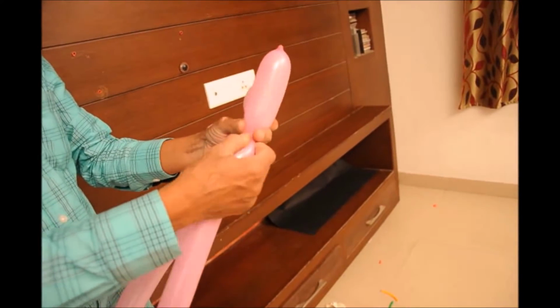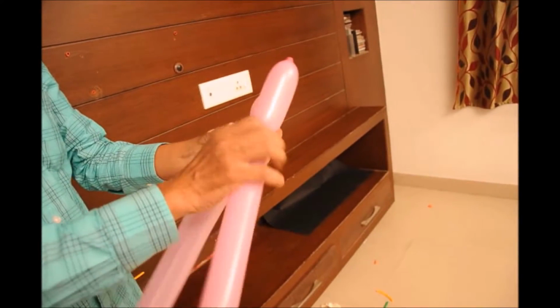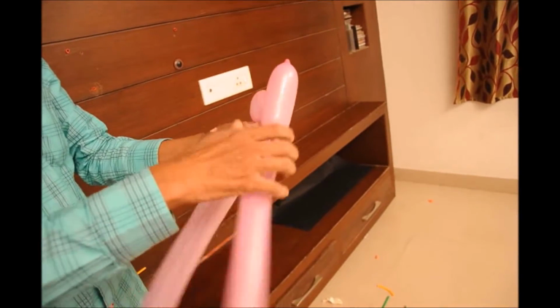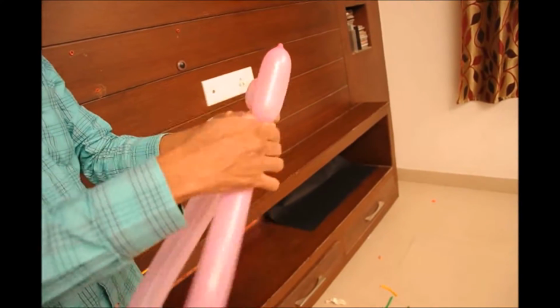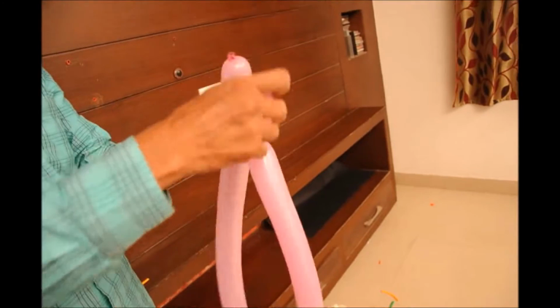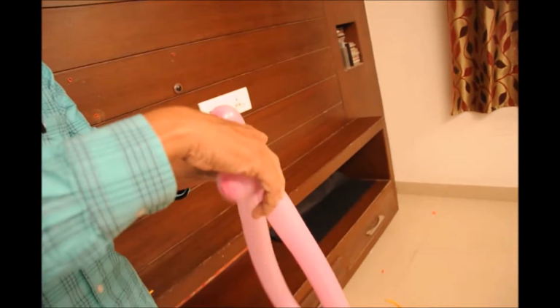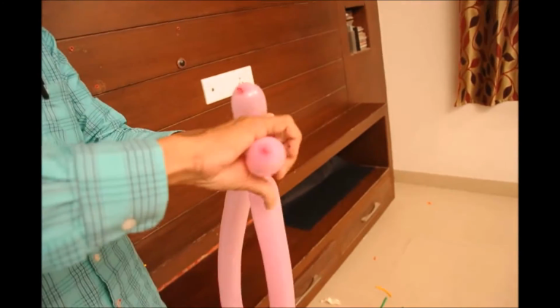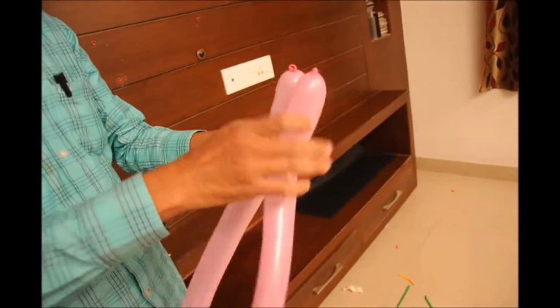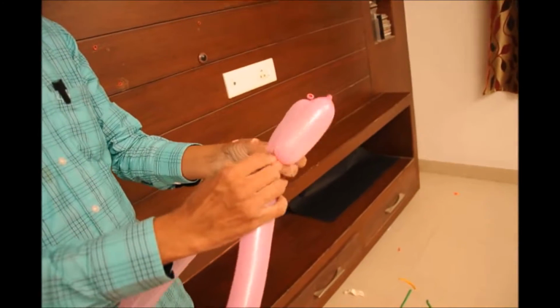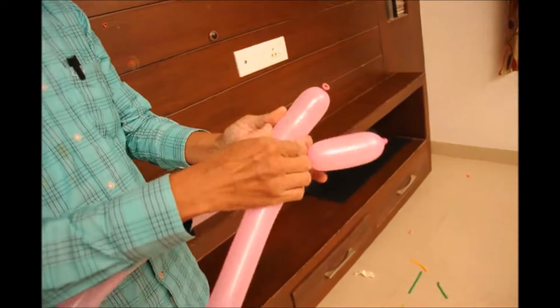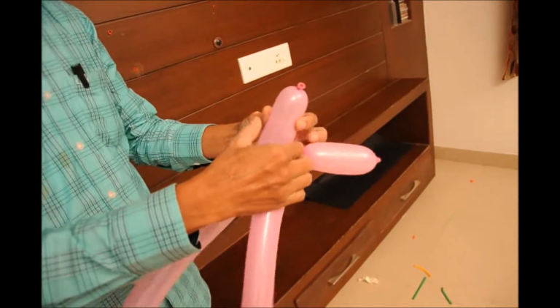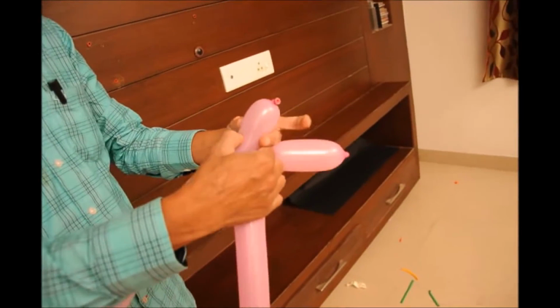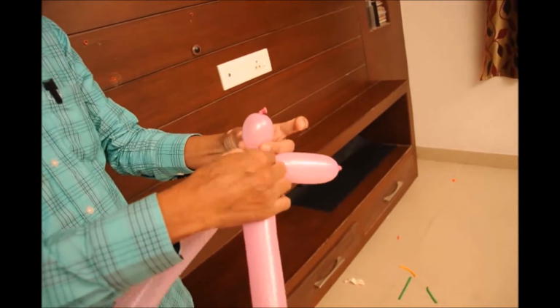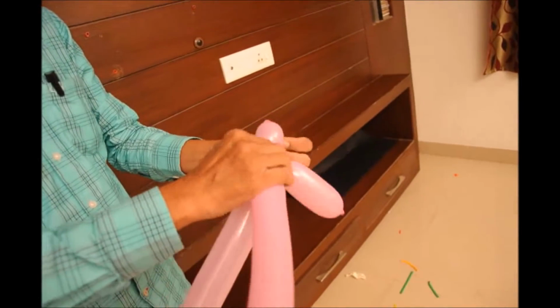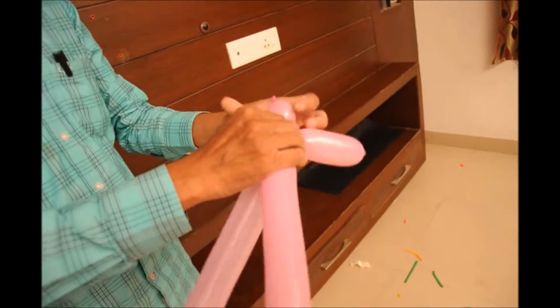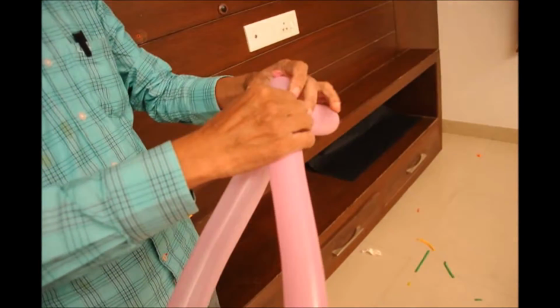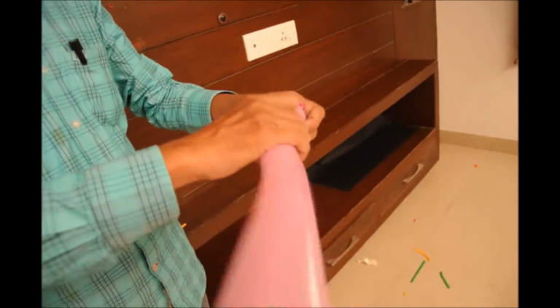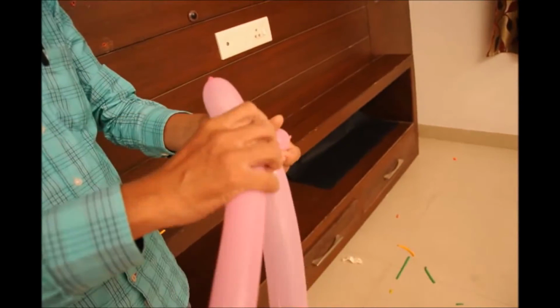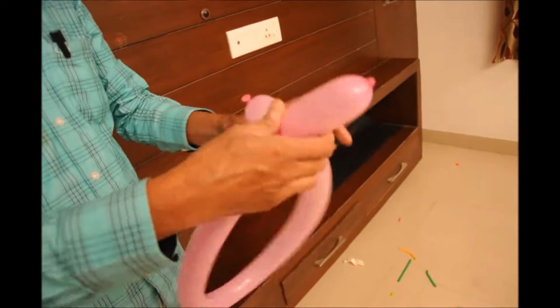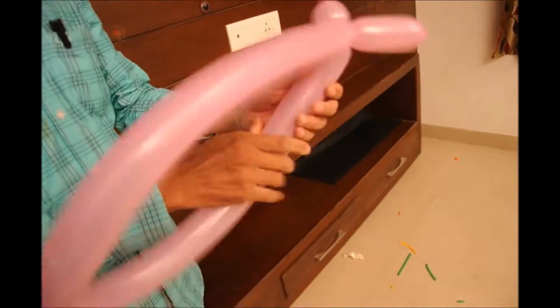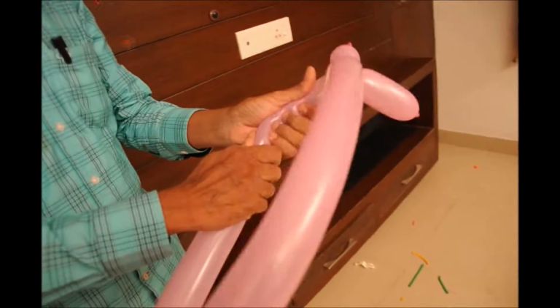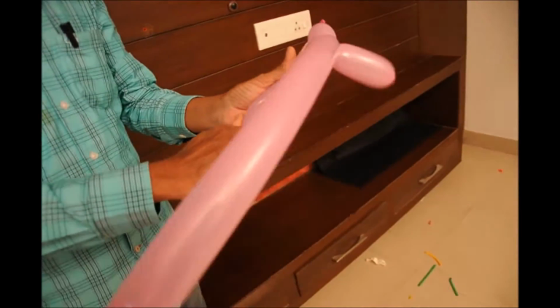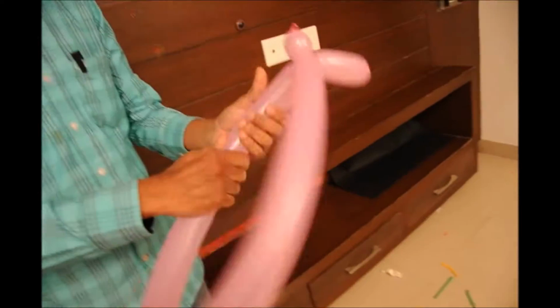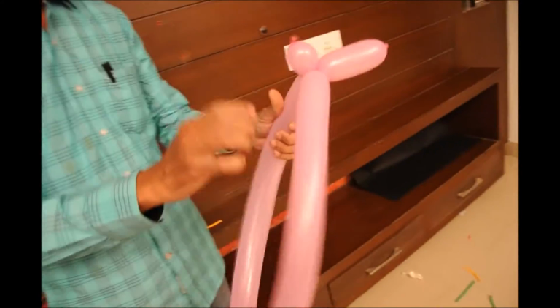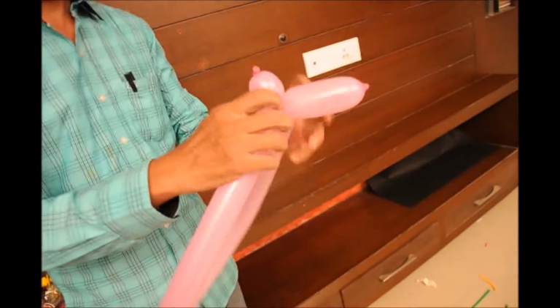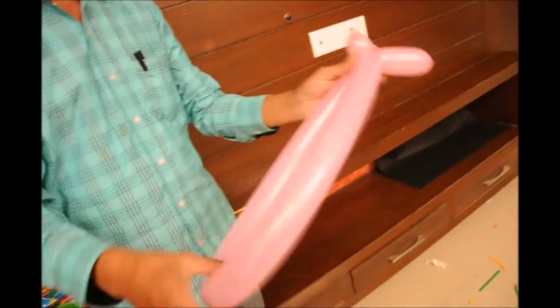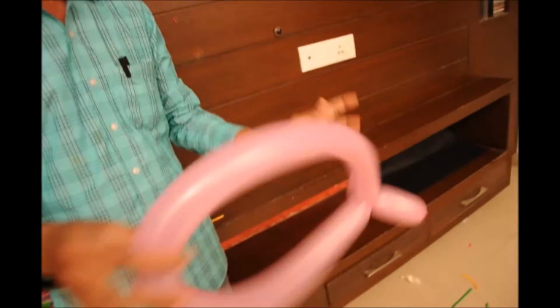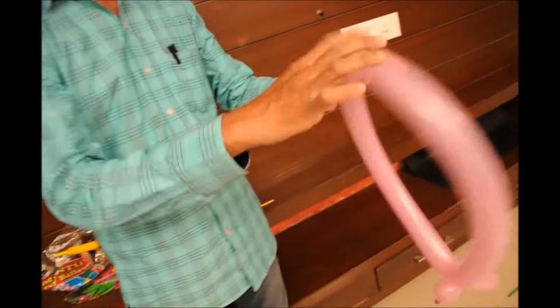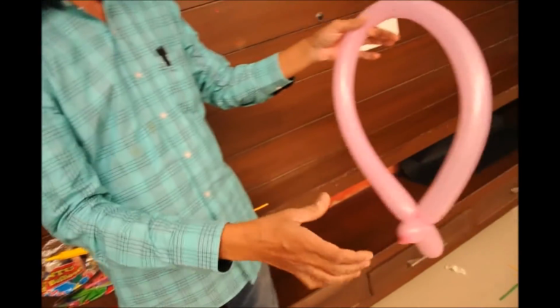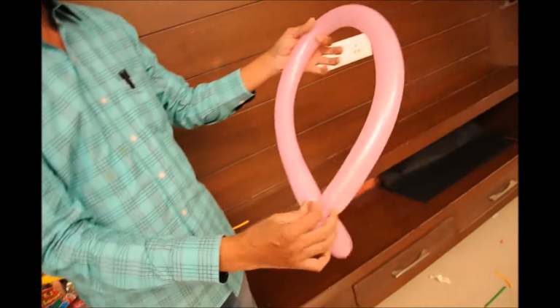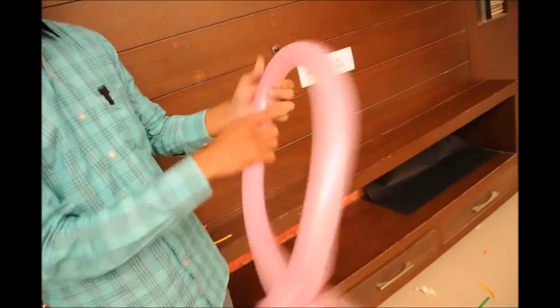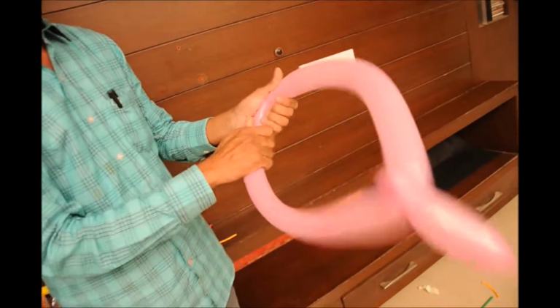On one side leave about 3-4 inches or more of space, and on the other side twist the balloon using both hands for a 2-inch space. Now clap both of them together, join and twist it.